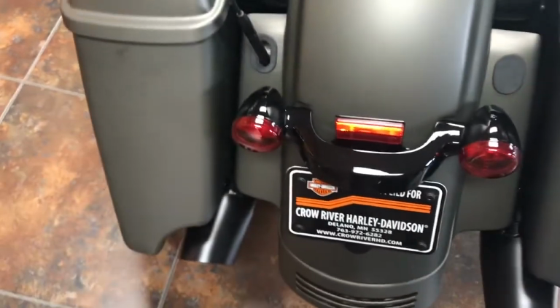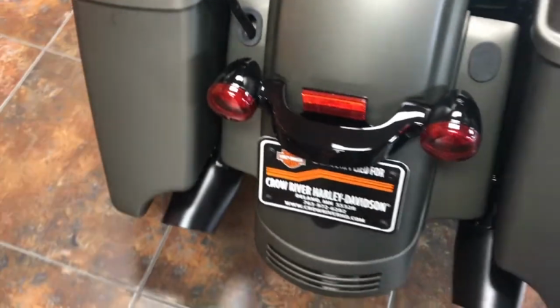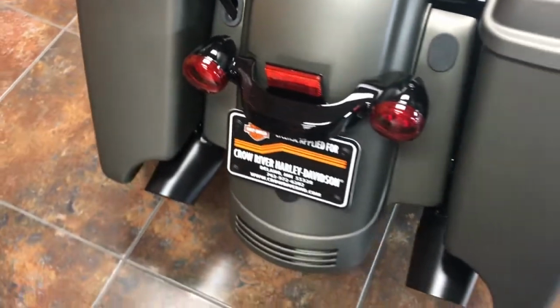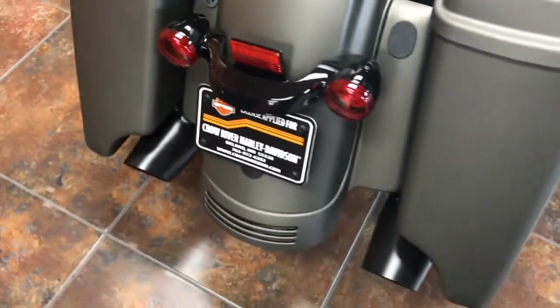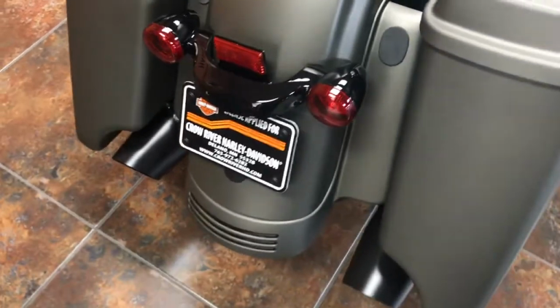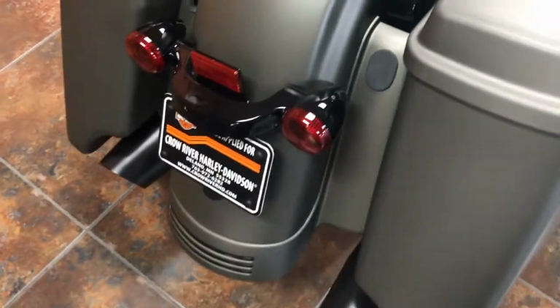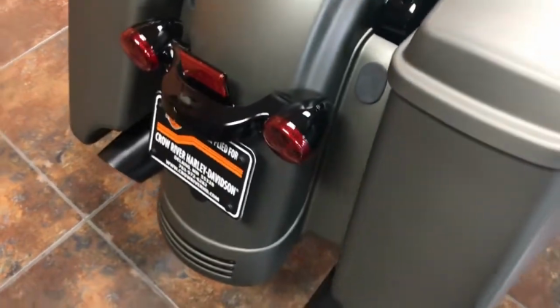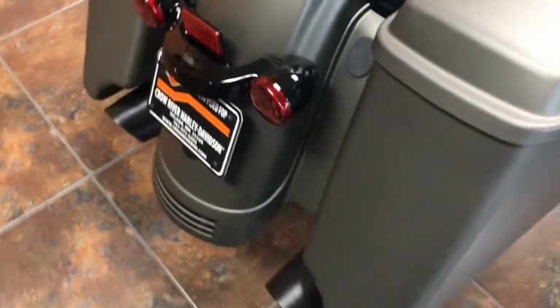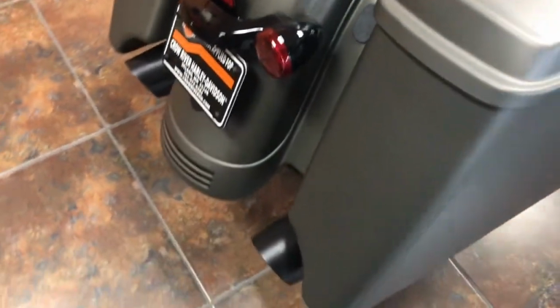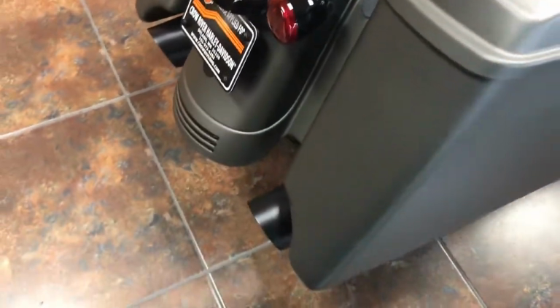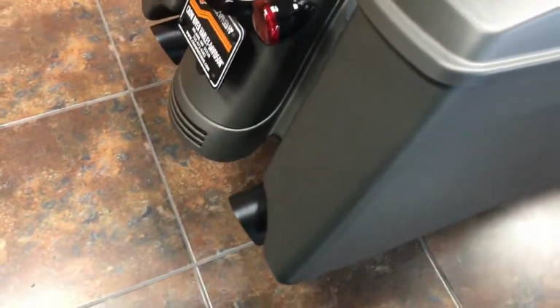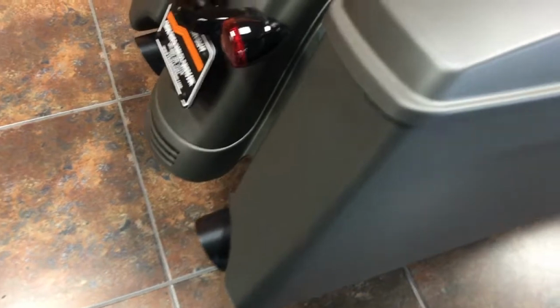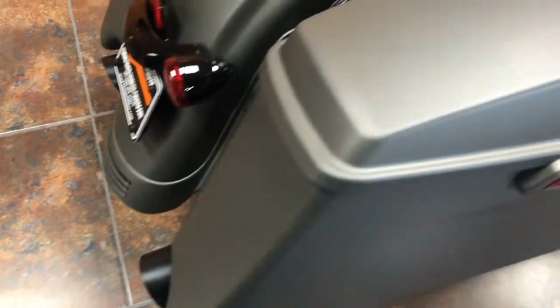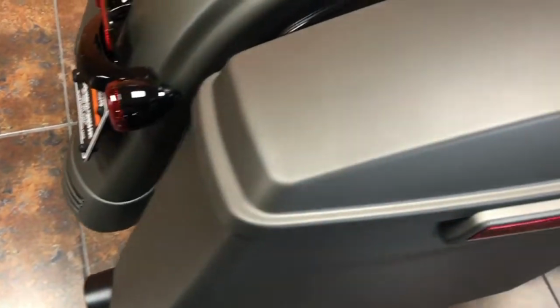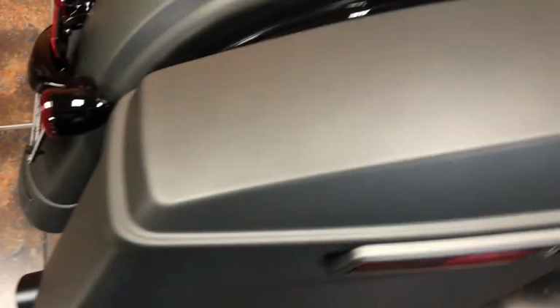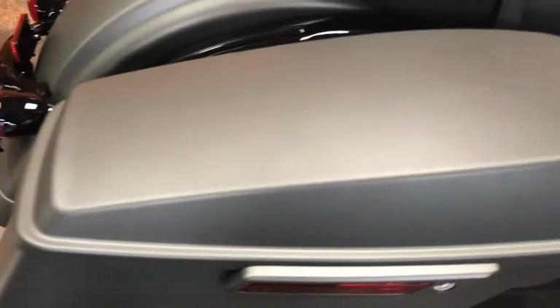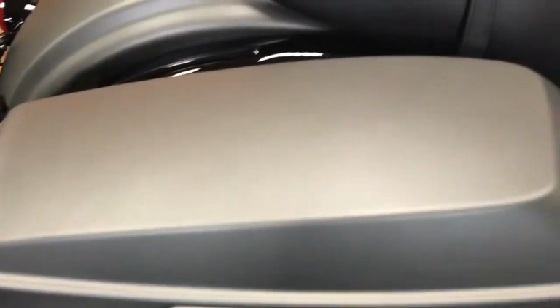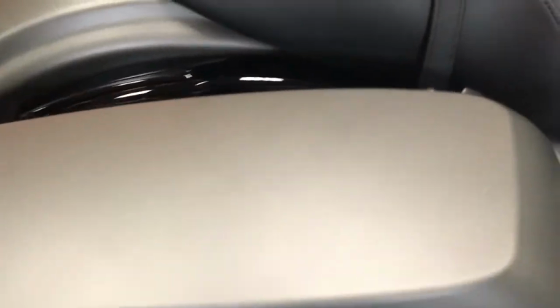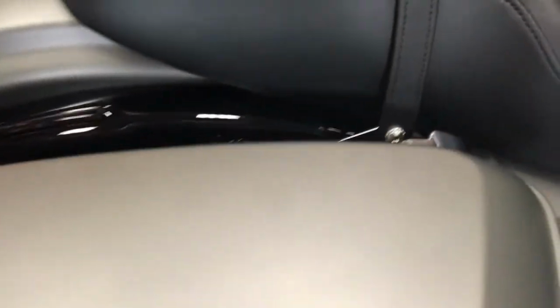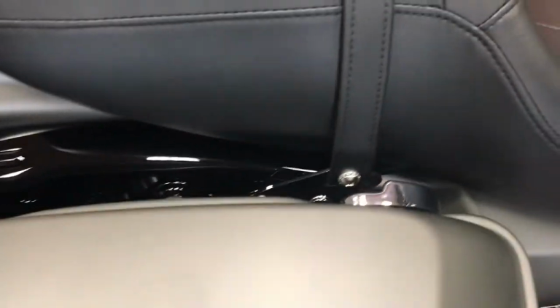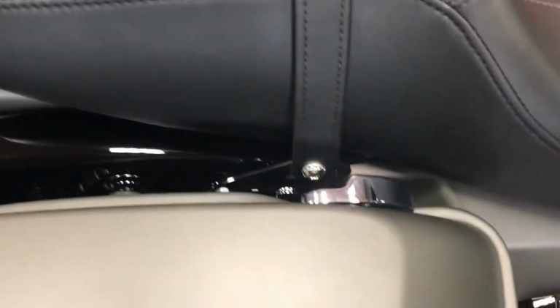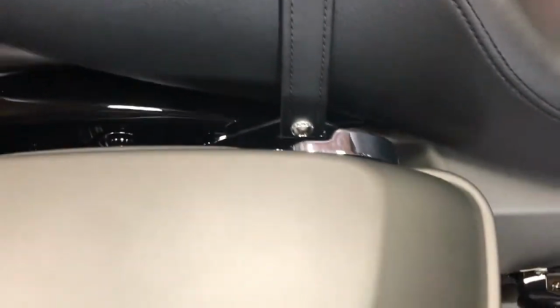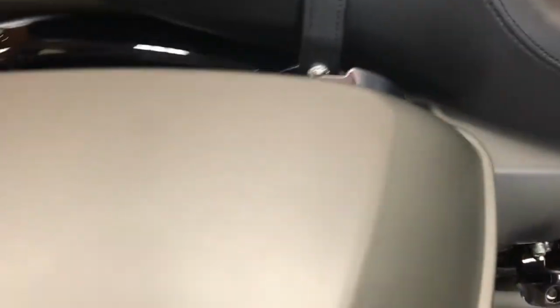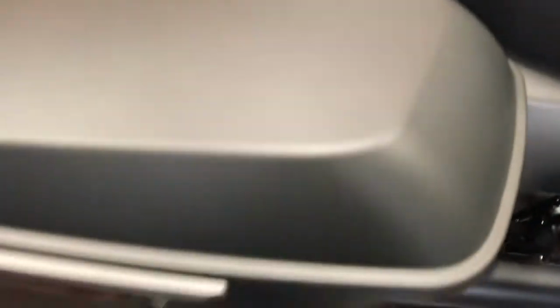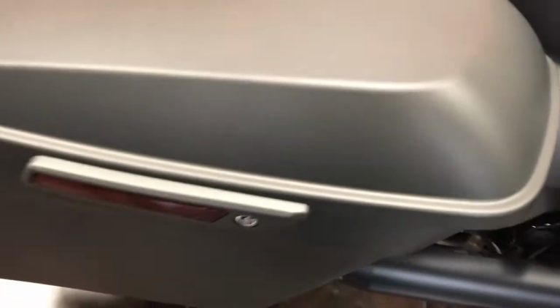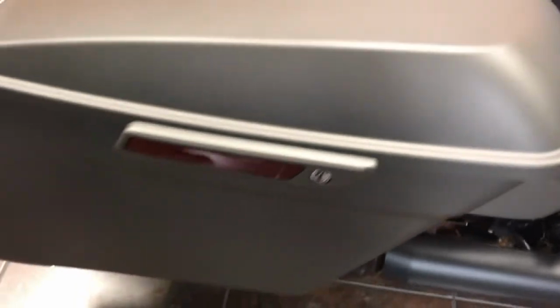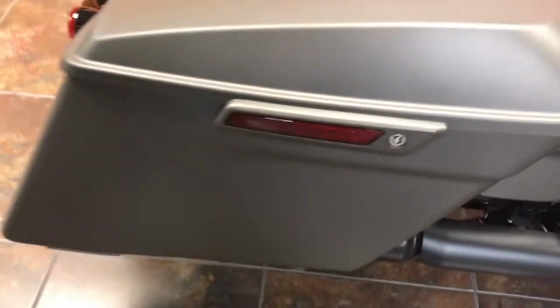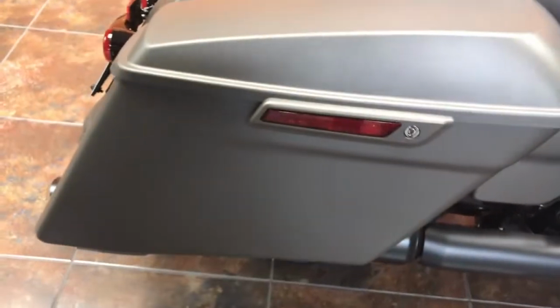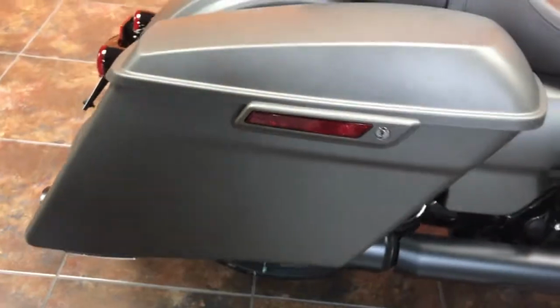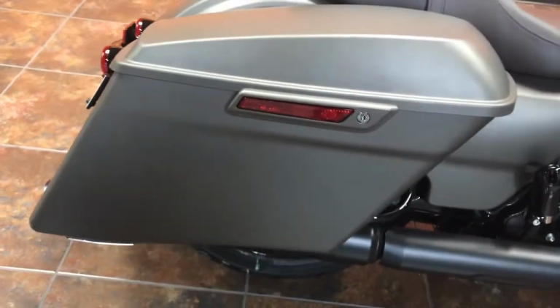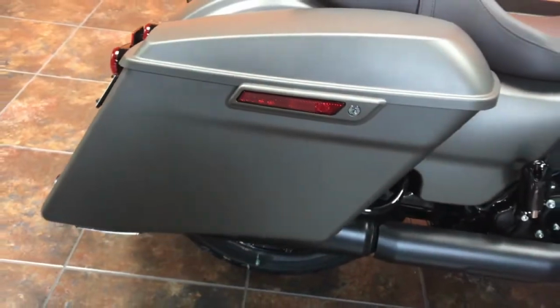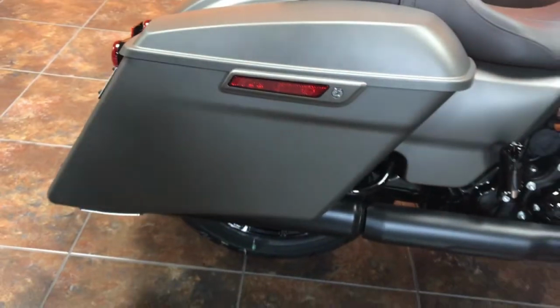This bike also has the one-touch saddle bag system that gives you ease of getting in and out of the saddle bags, along with the stretch bags that give you that slammed look that a lot of people are looking for.